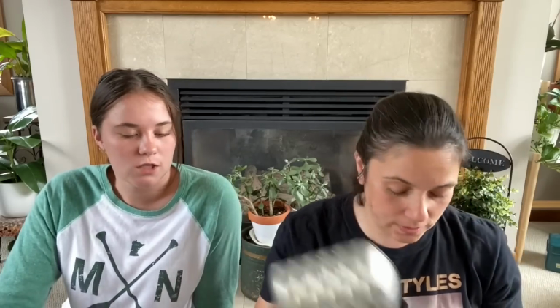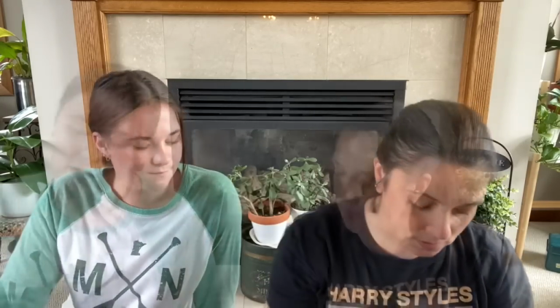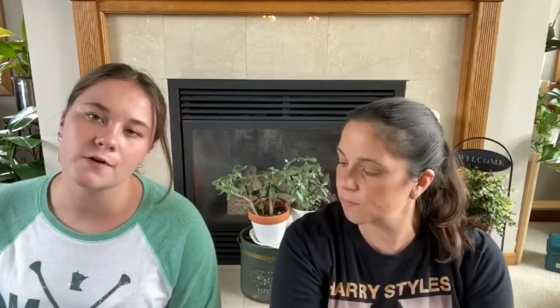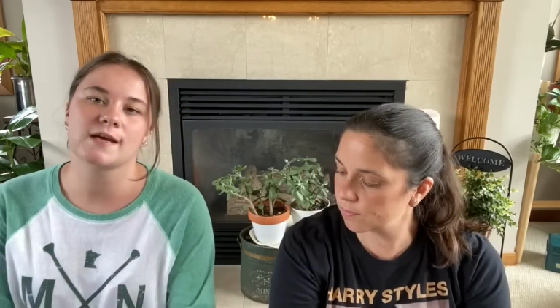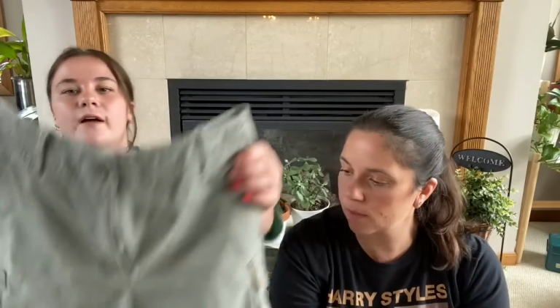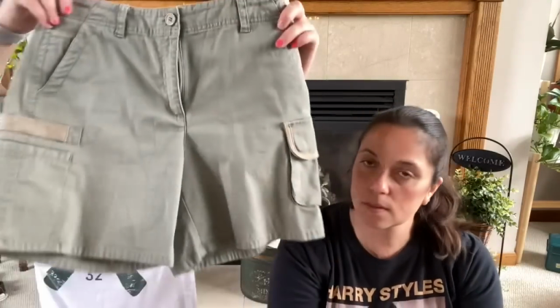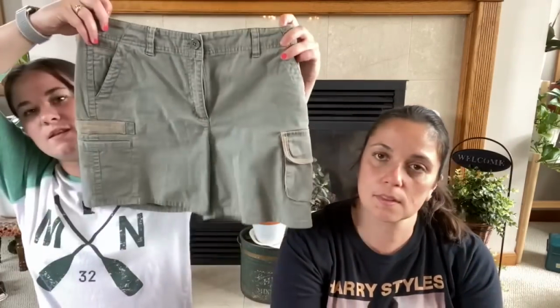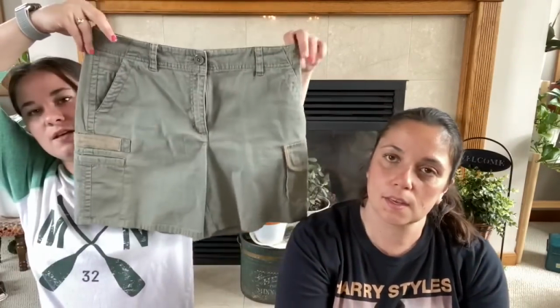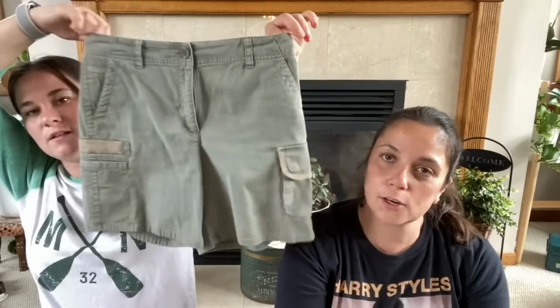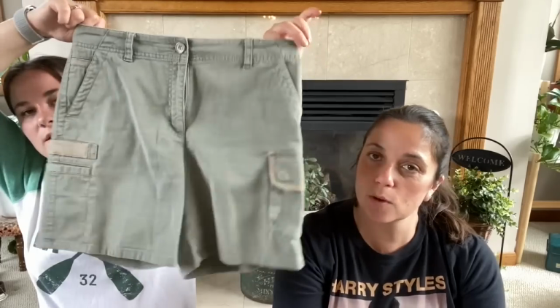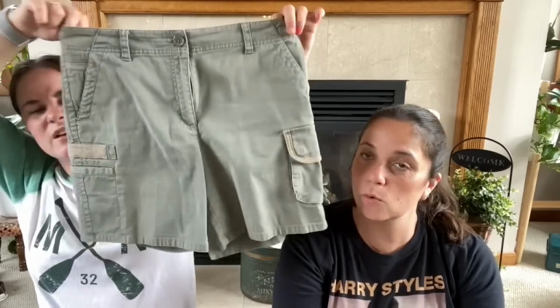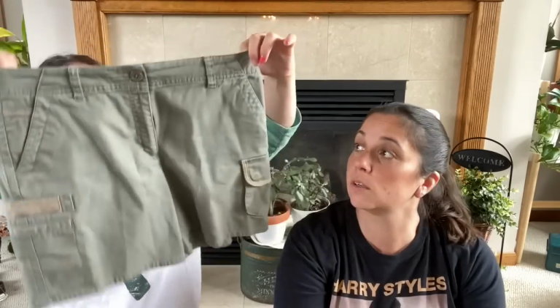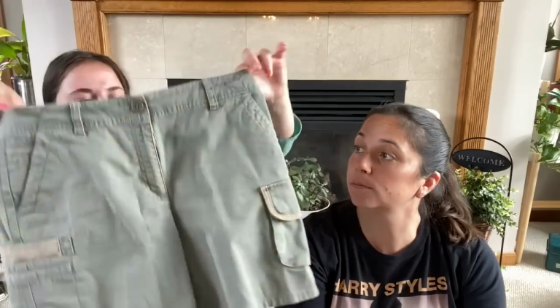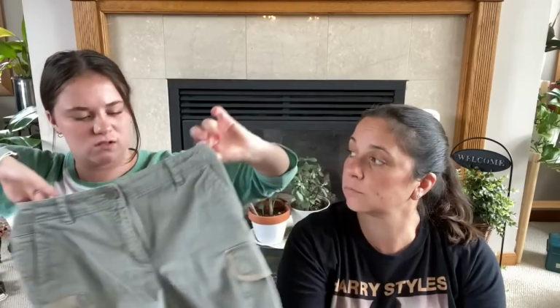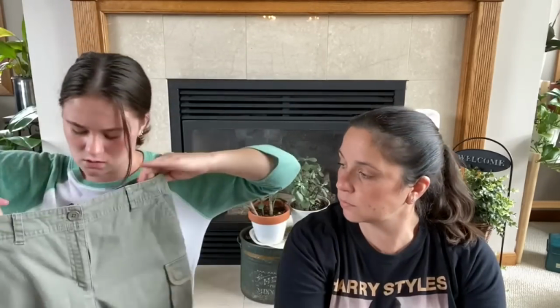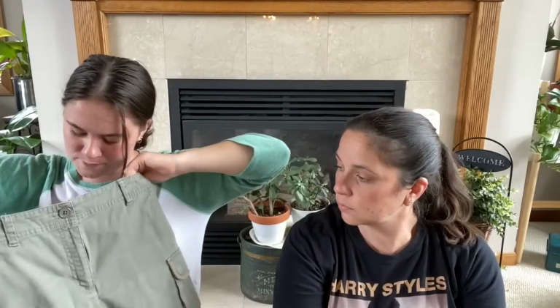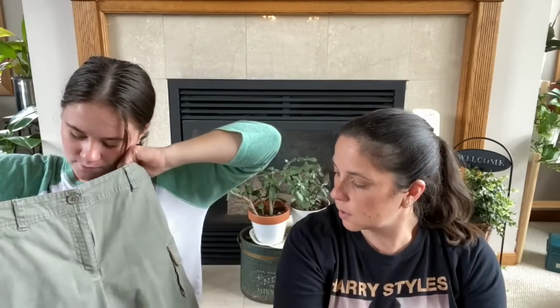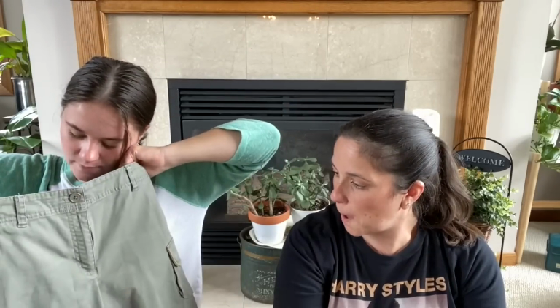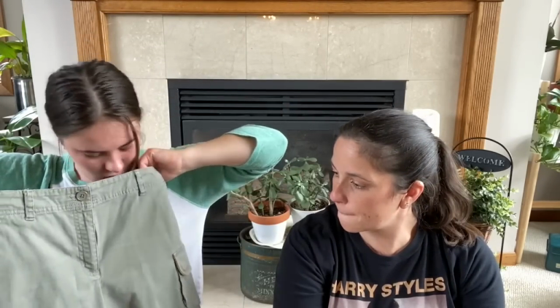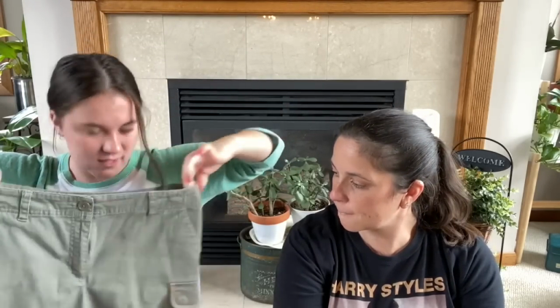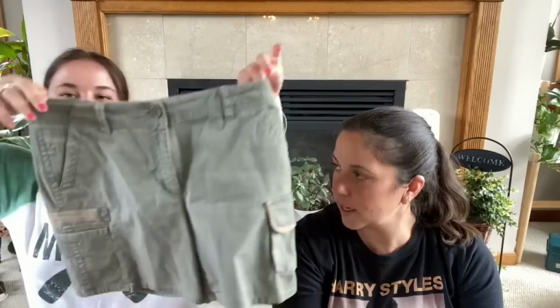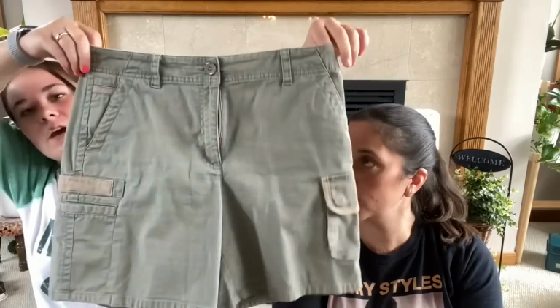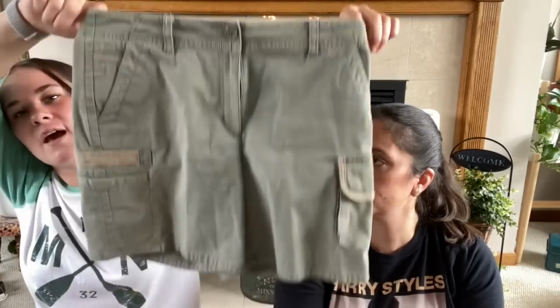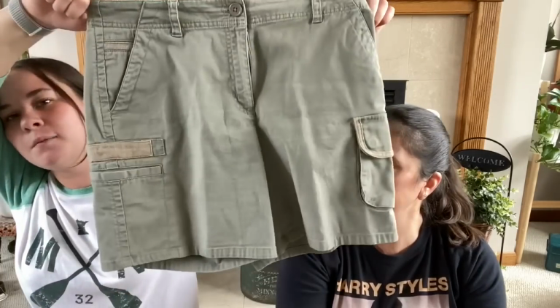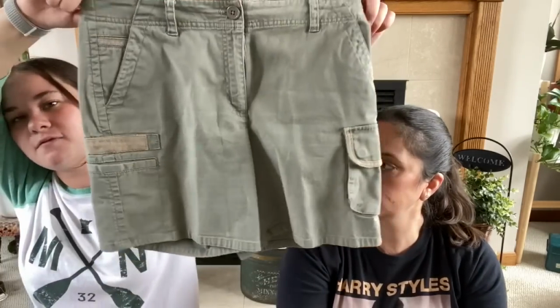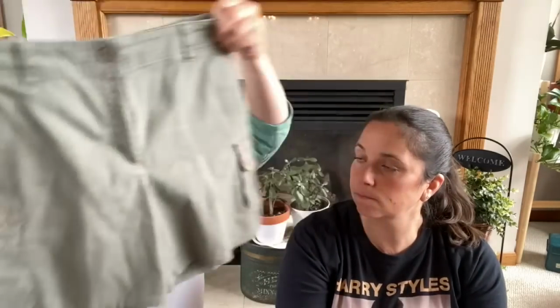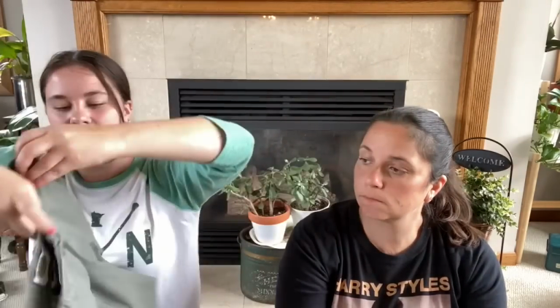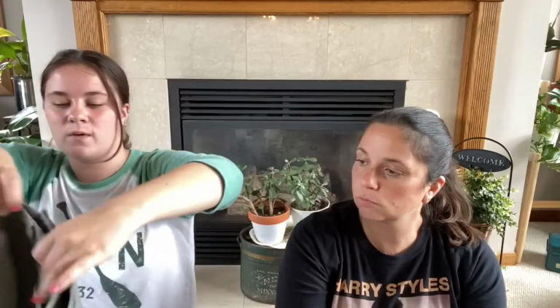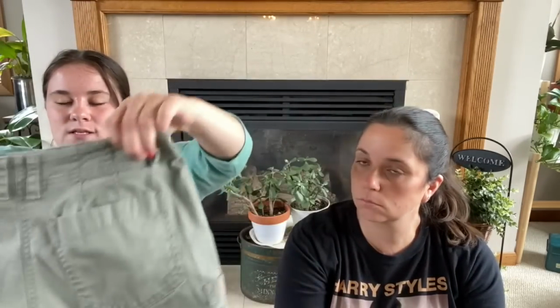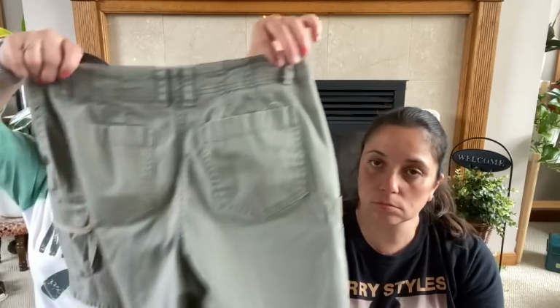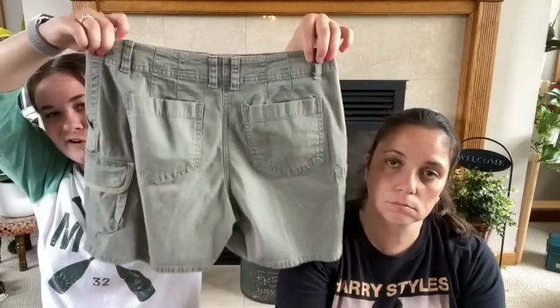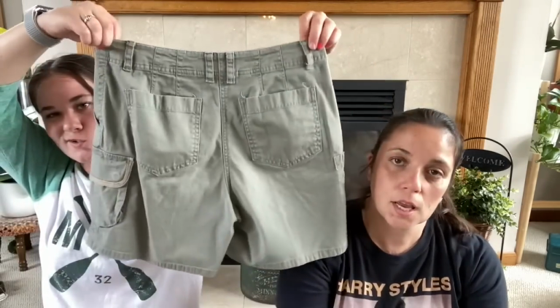At our first sale, I found these — they are so cute. I don't even know what you would call these, but they're from Talbots originally, which is really nice. I'm a big fan of like high-waisted, kind of longer shorts.